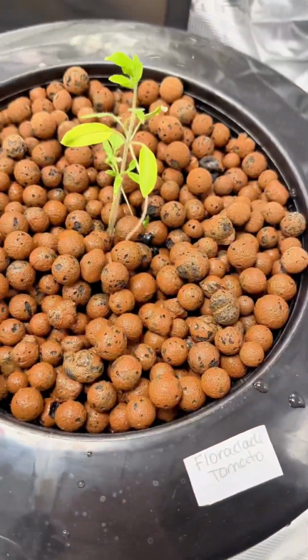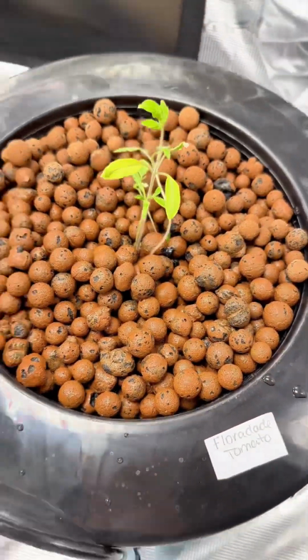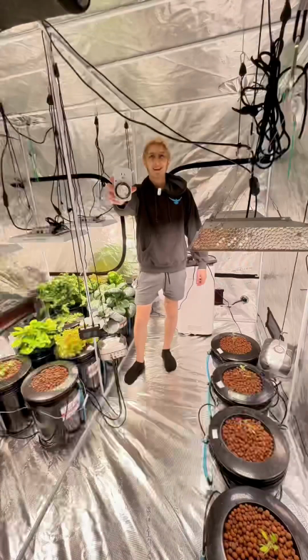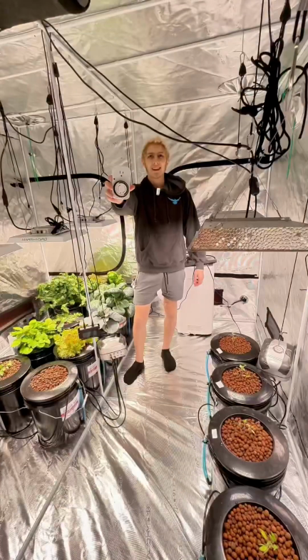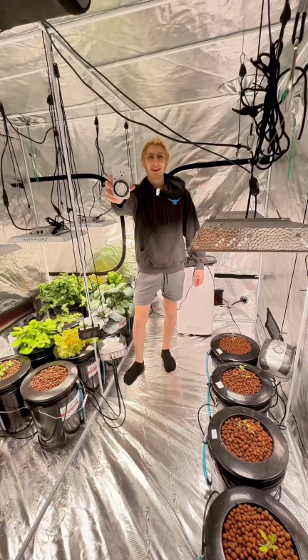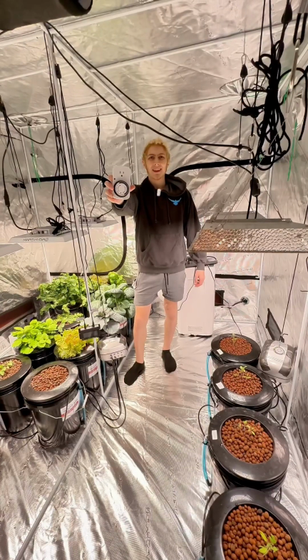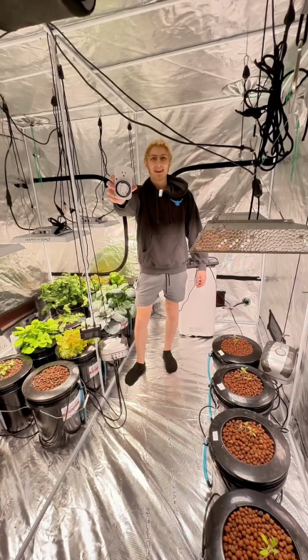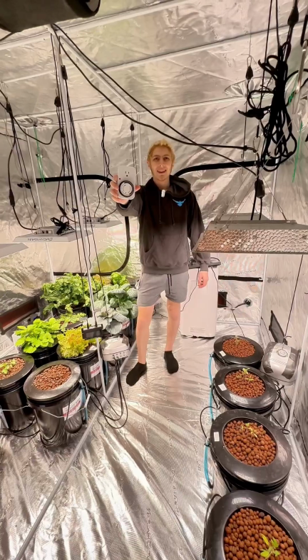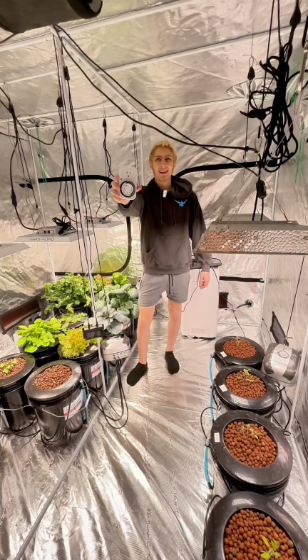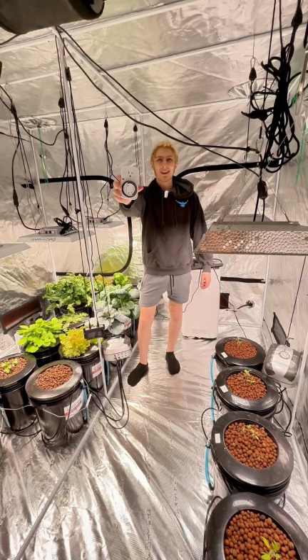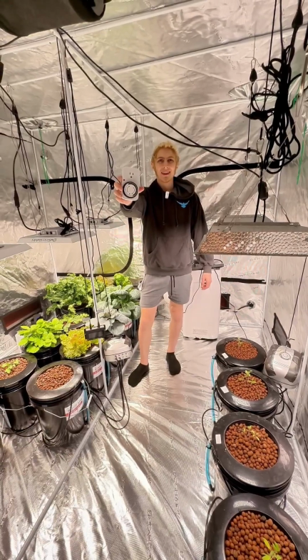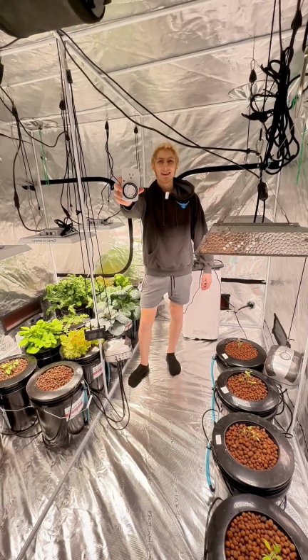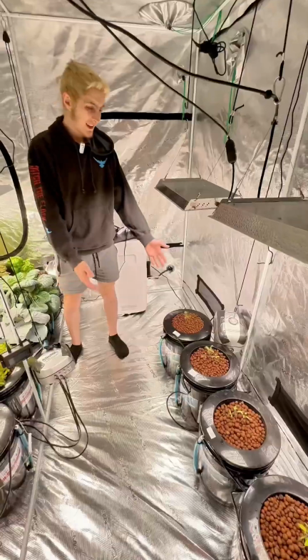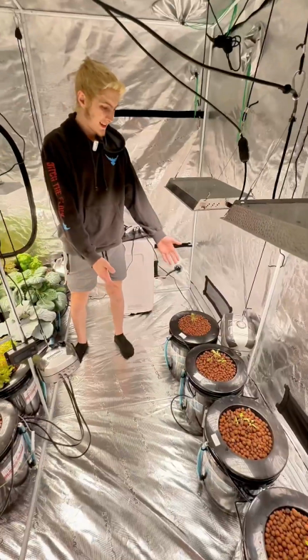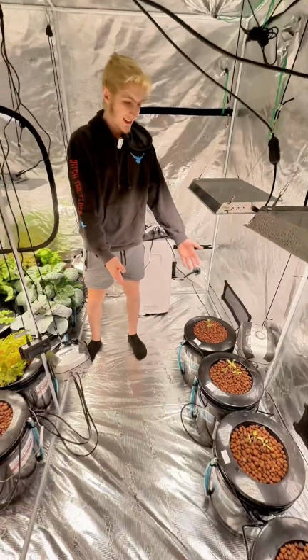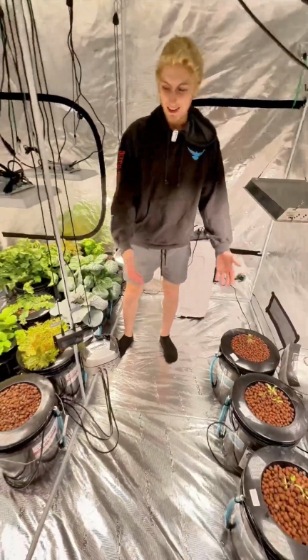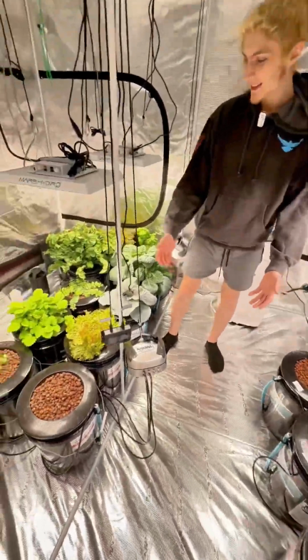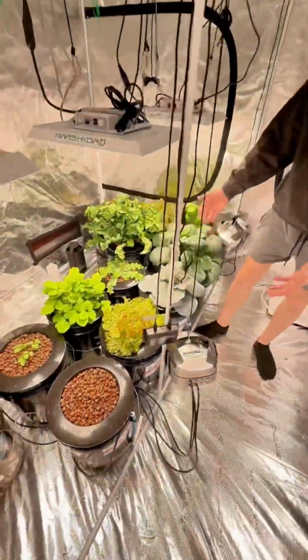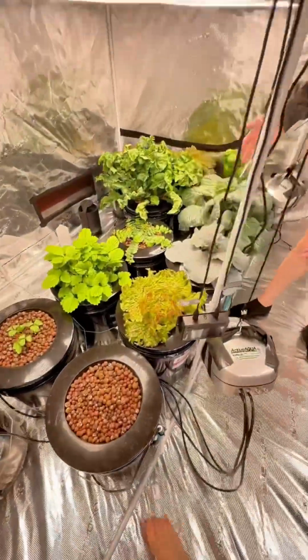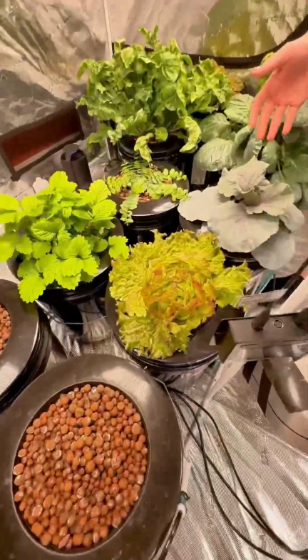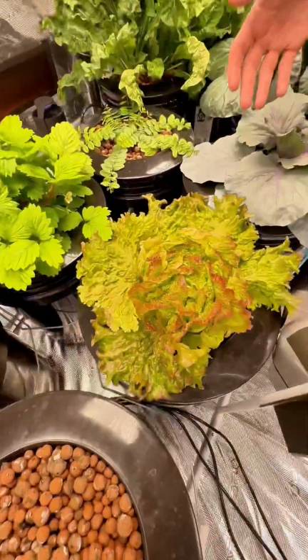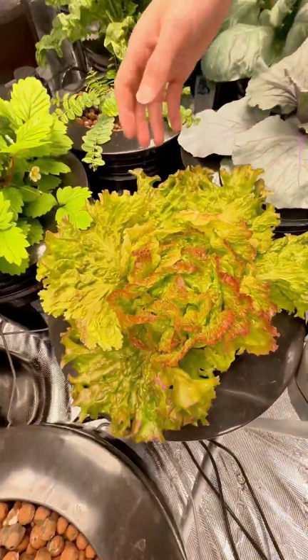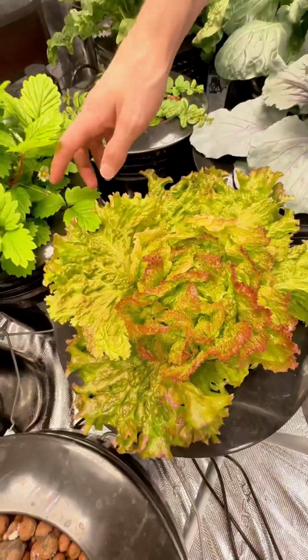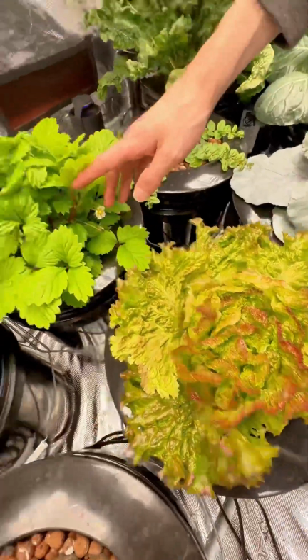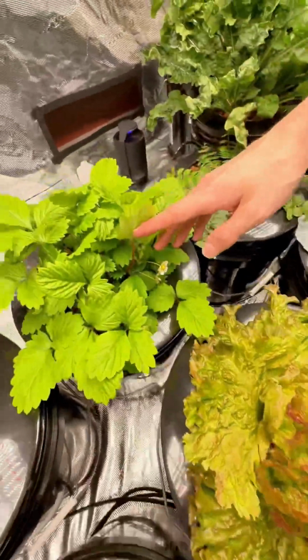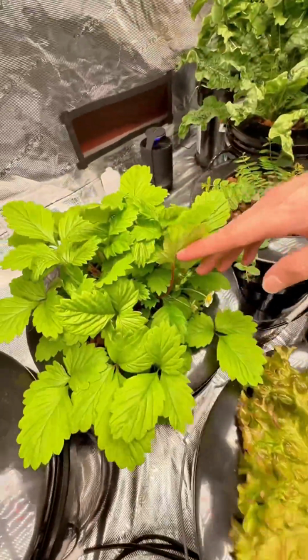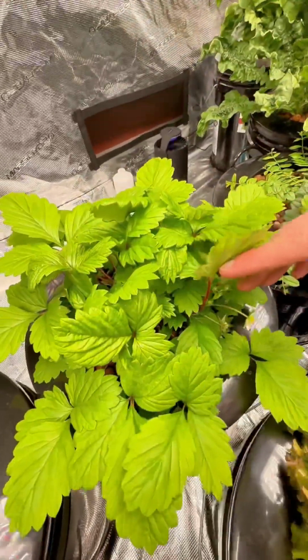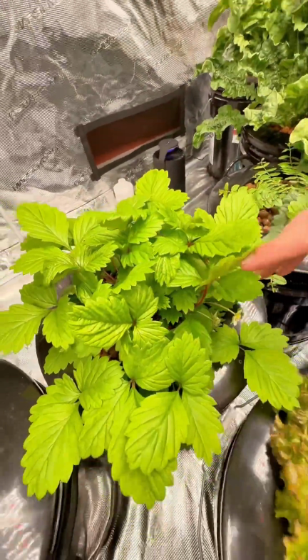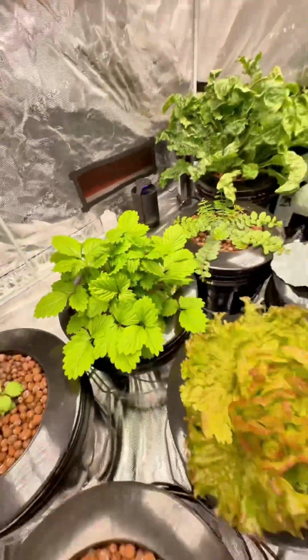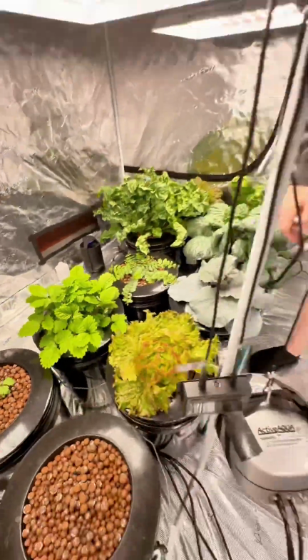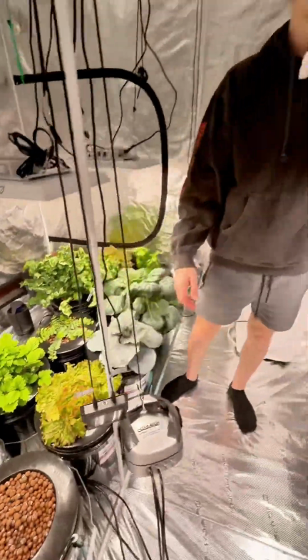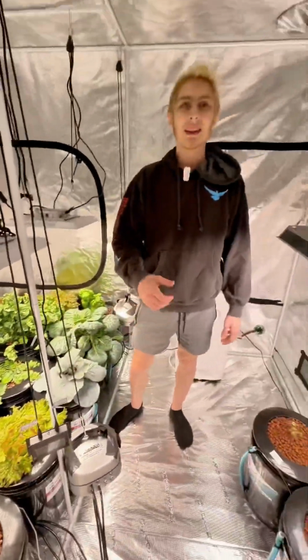All tomatoes are day neutral, meaning they don't care what light schedule they get to flower. So they go great in our short cold day tent with our lettuces that are long day, which we don't want to flower, and our berries which are short day, which we want to flower.